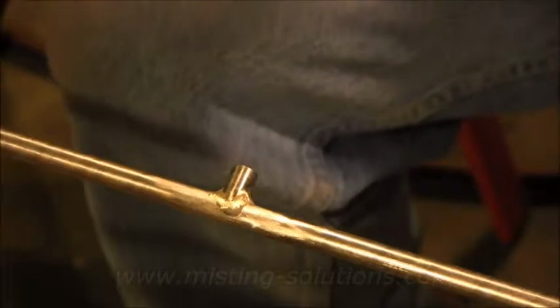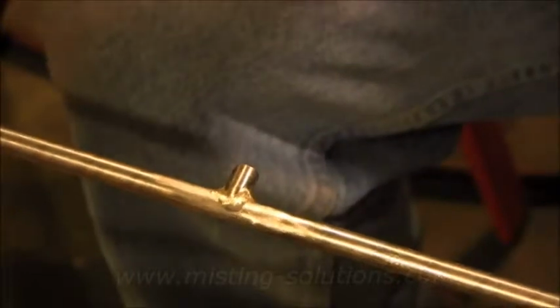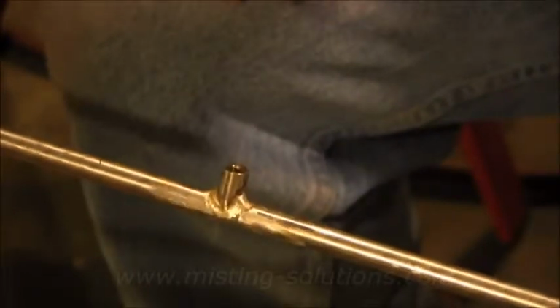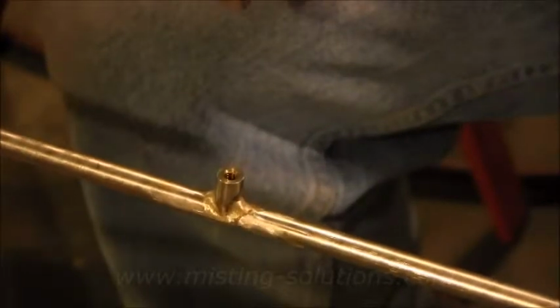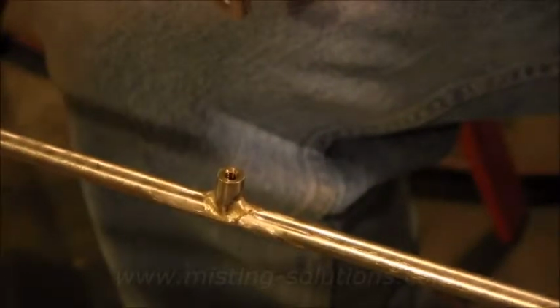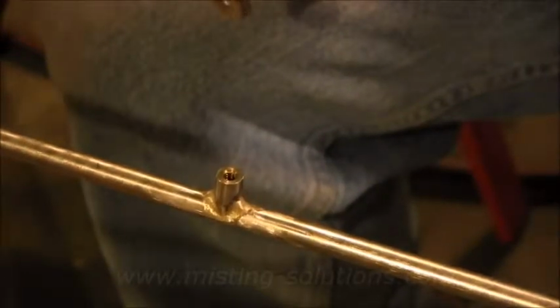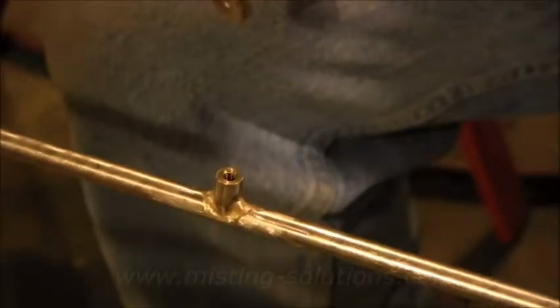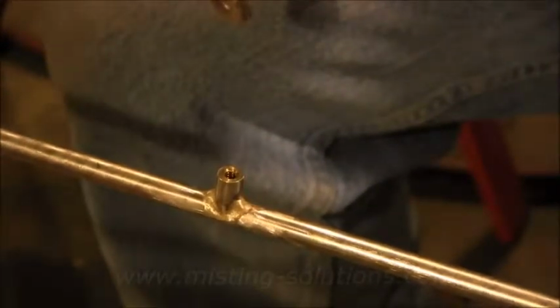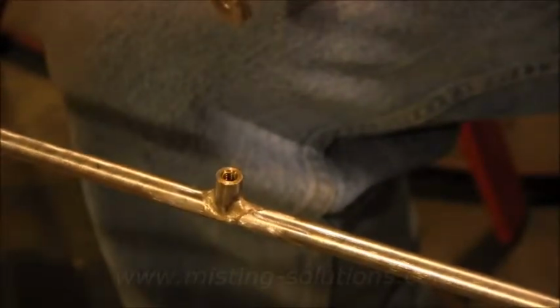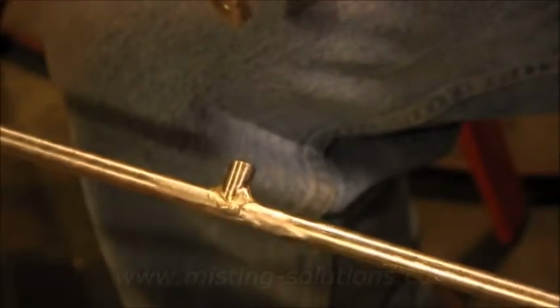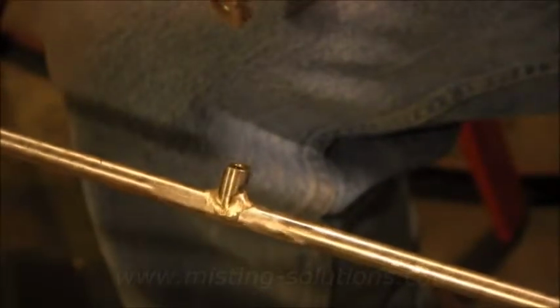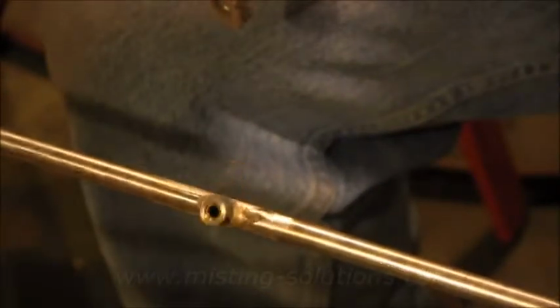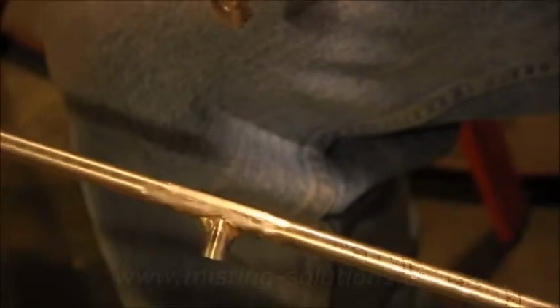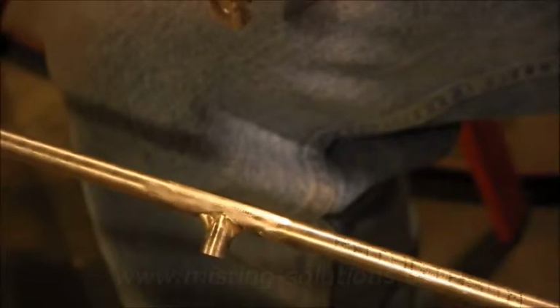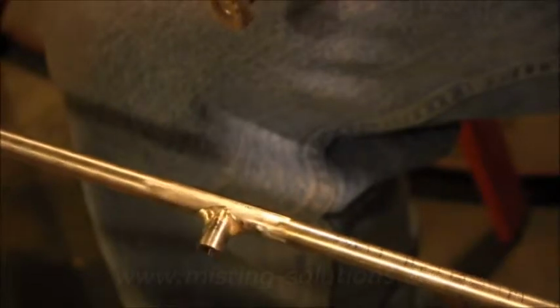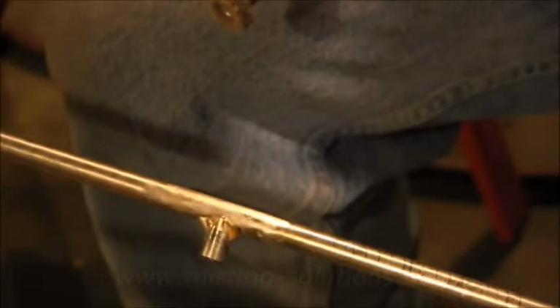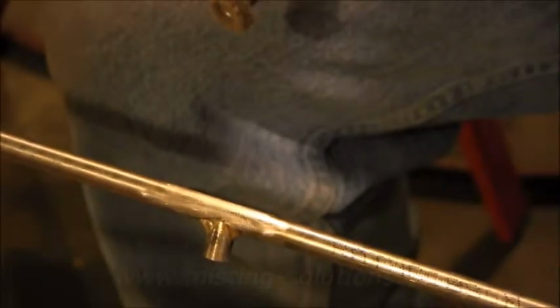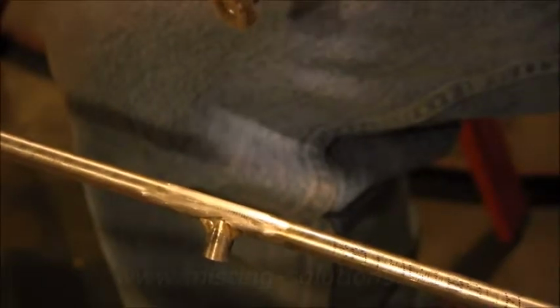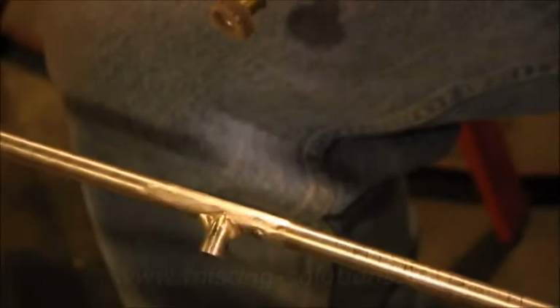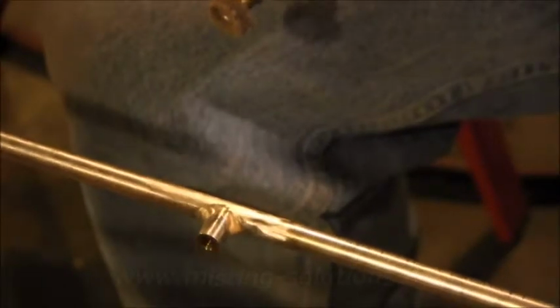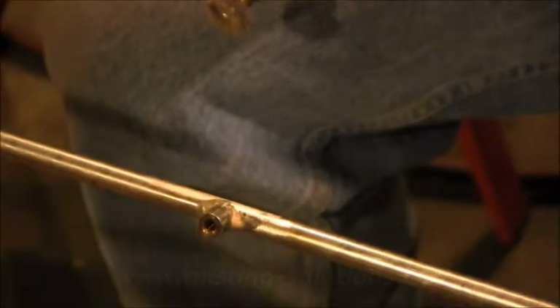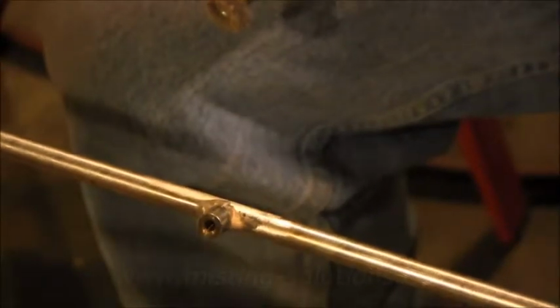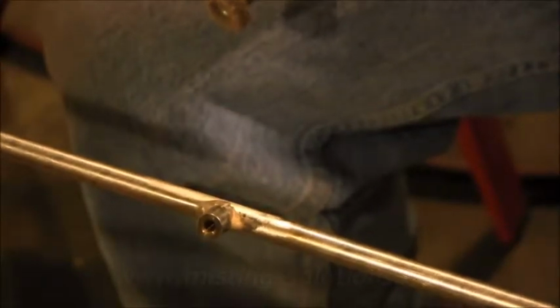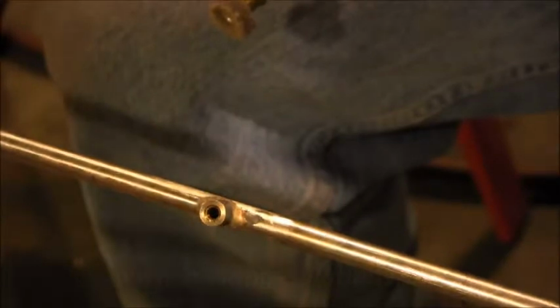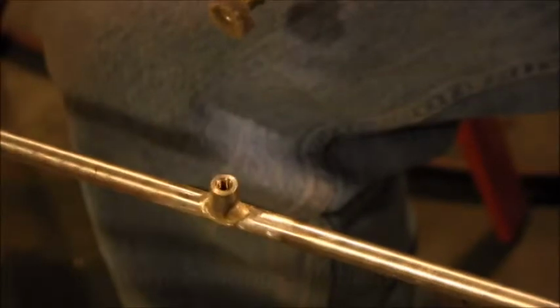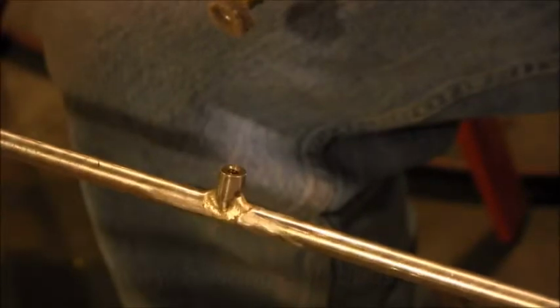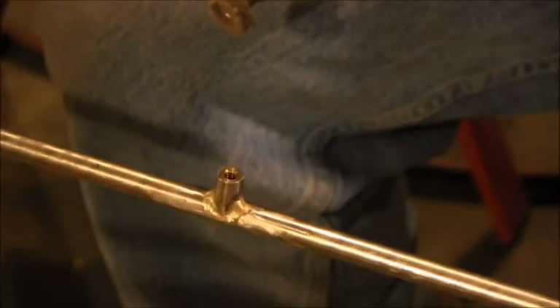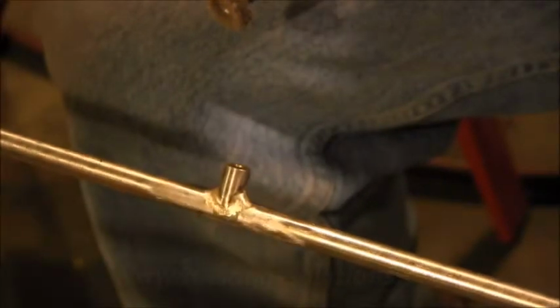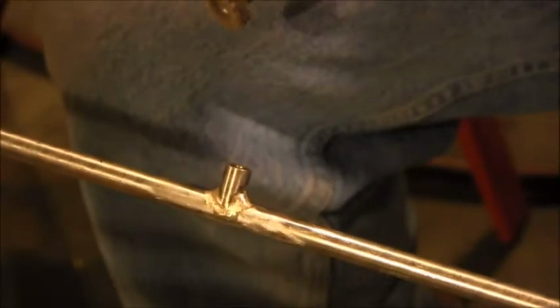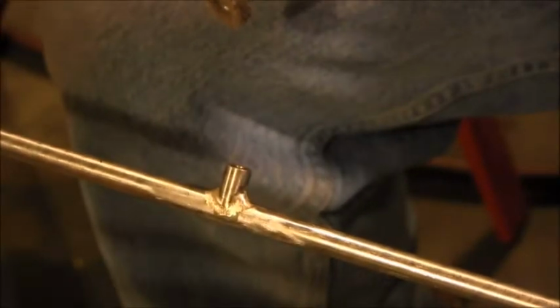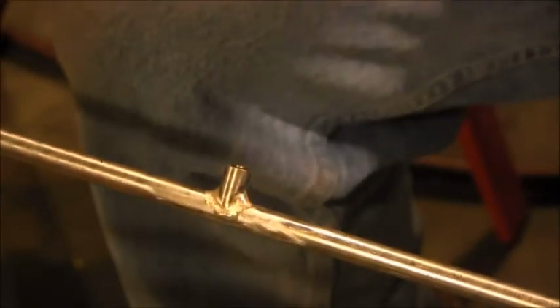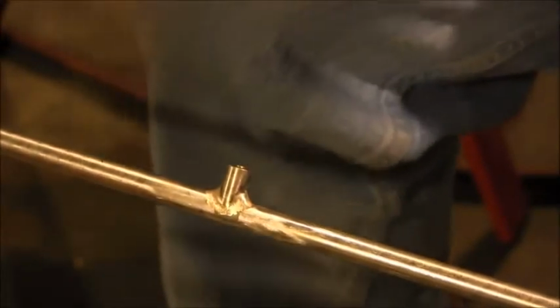There we go — and that's what it looks like. That's a pretty good braise all the way around, and it should be good enough to hold the water pressure that we're looking for.